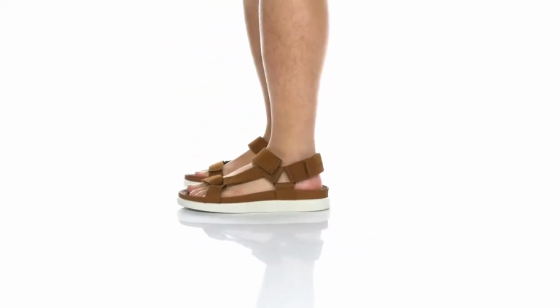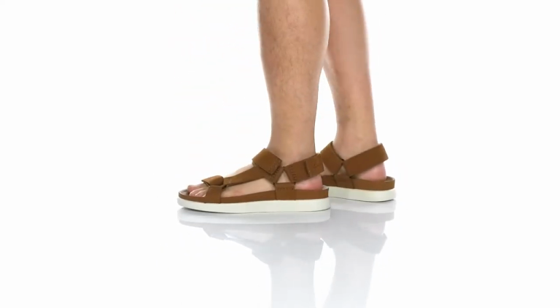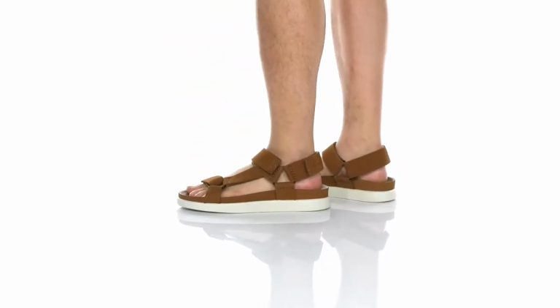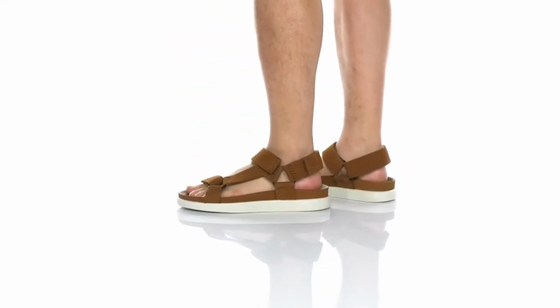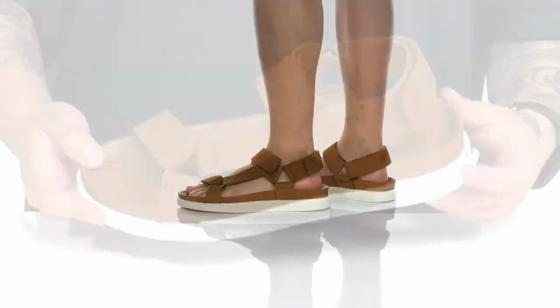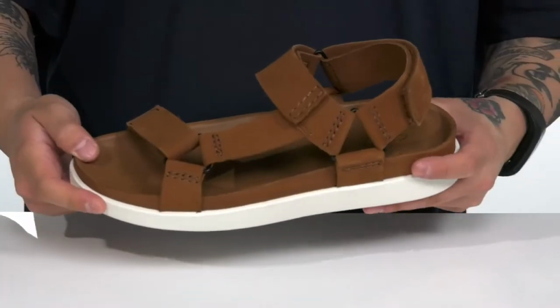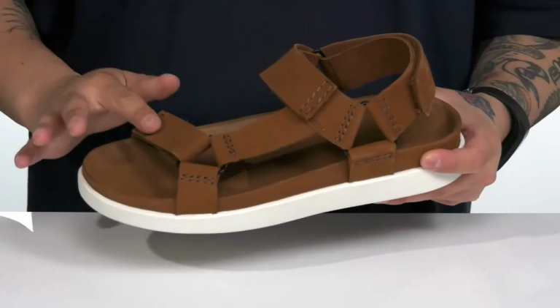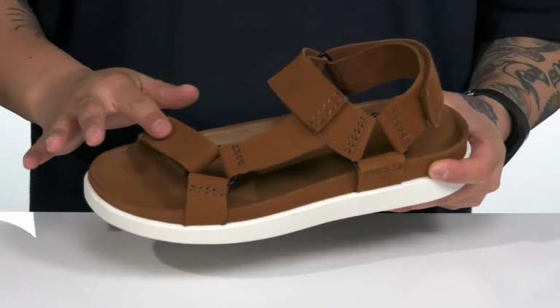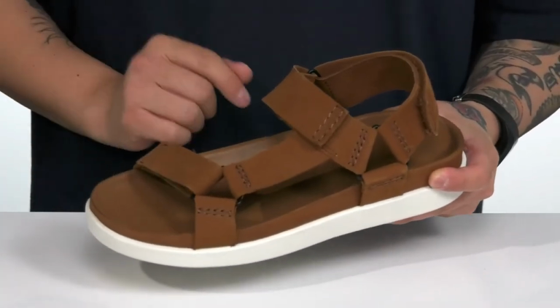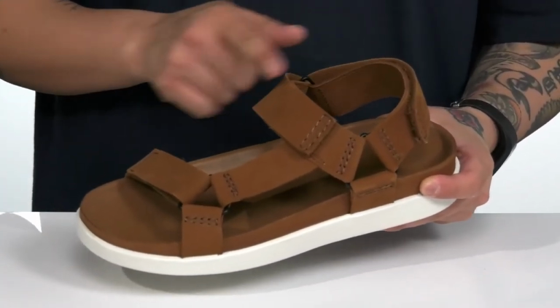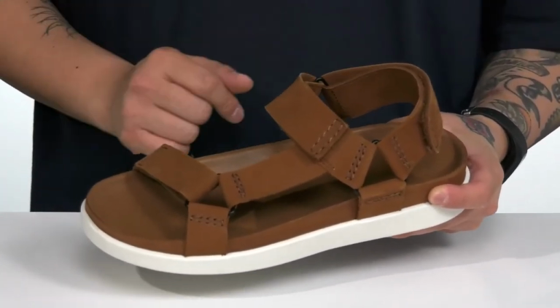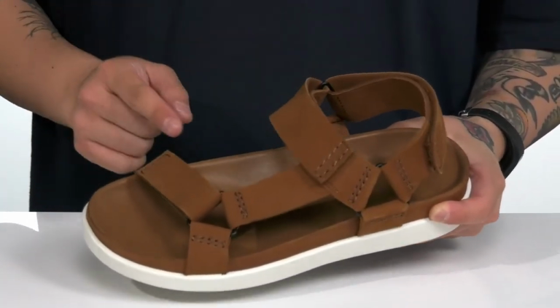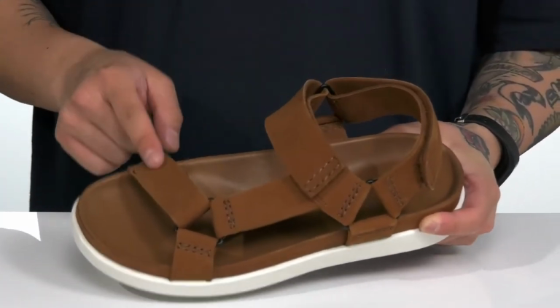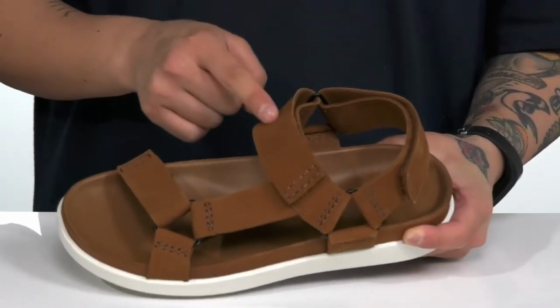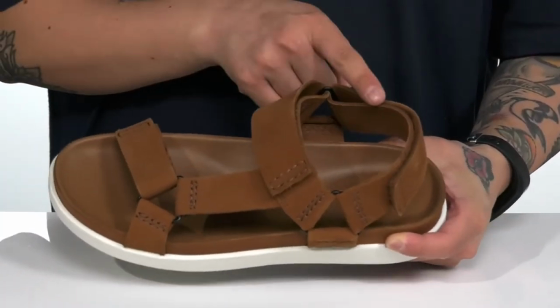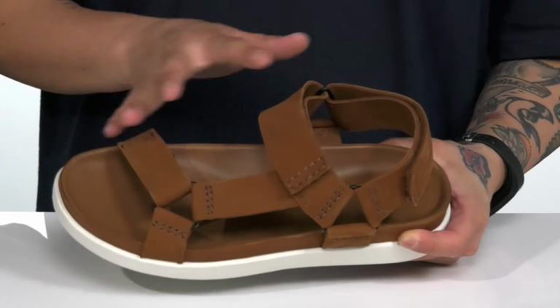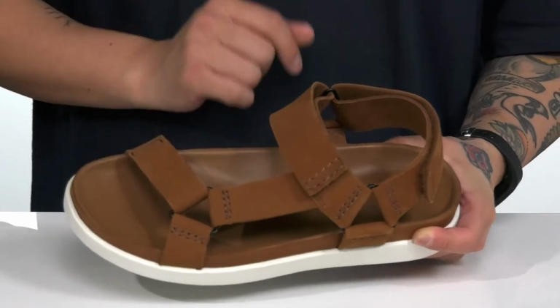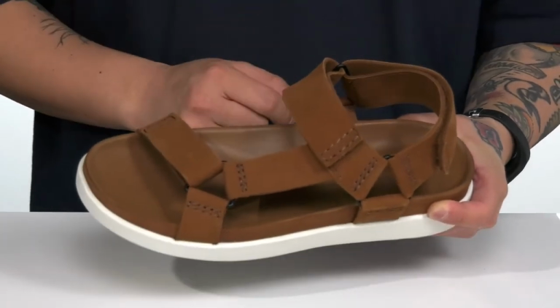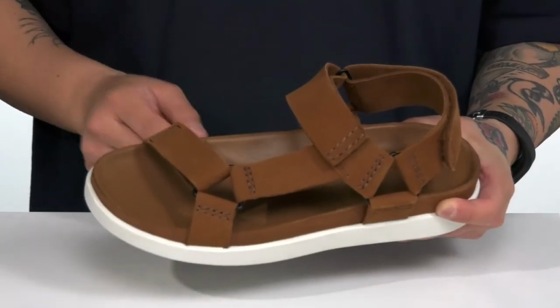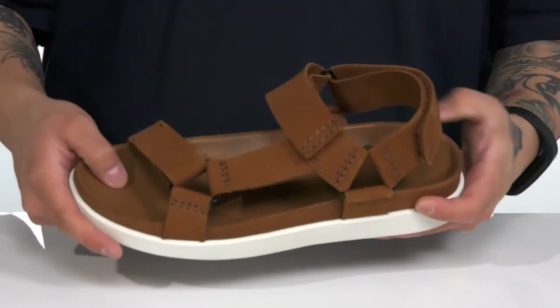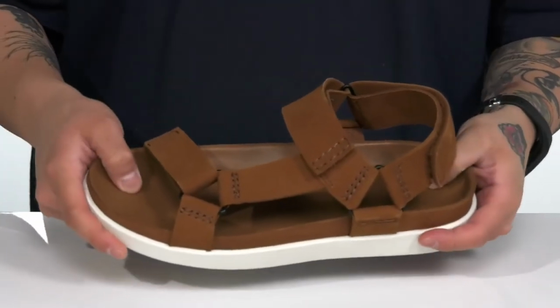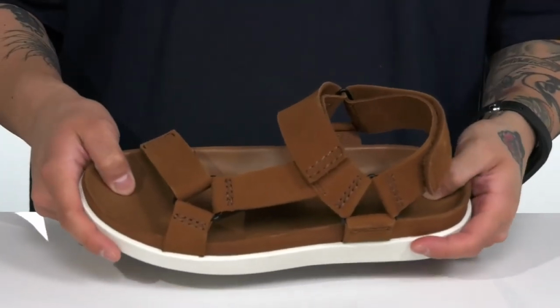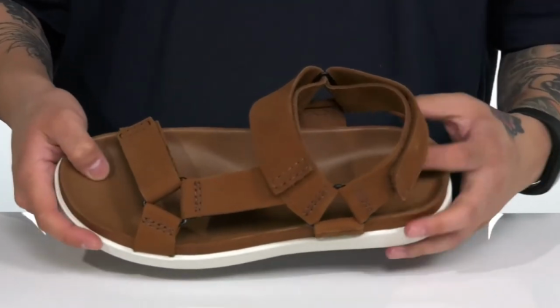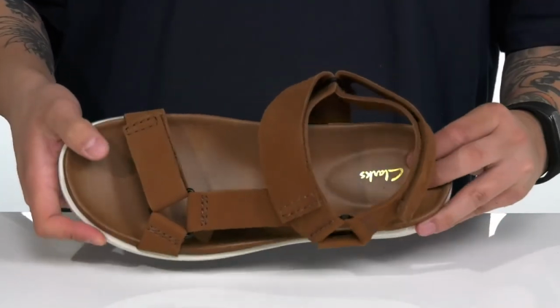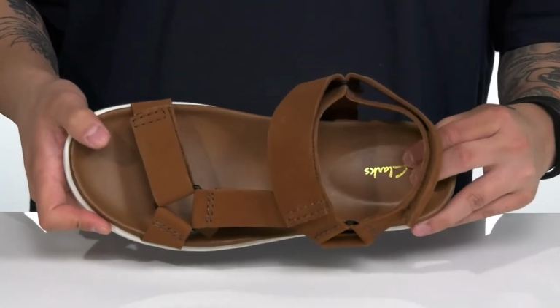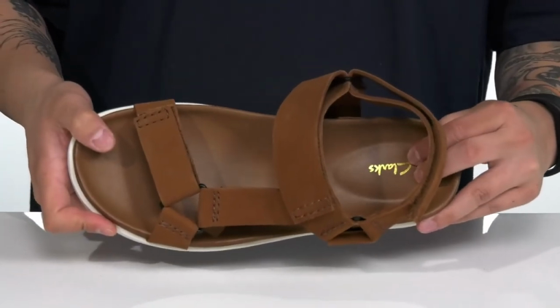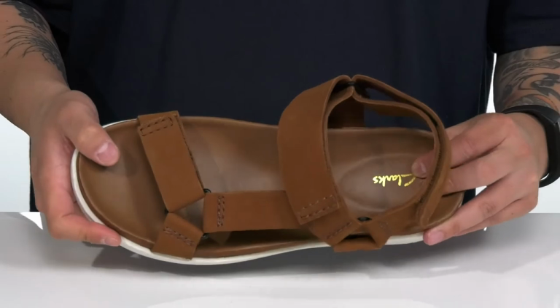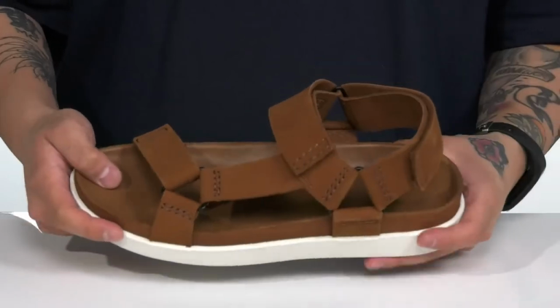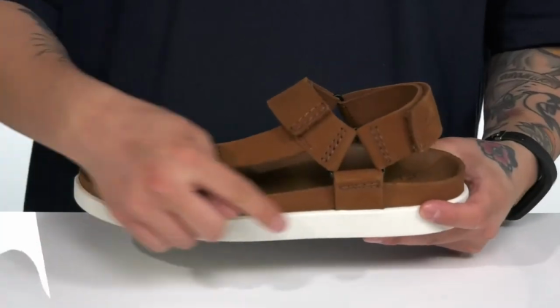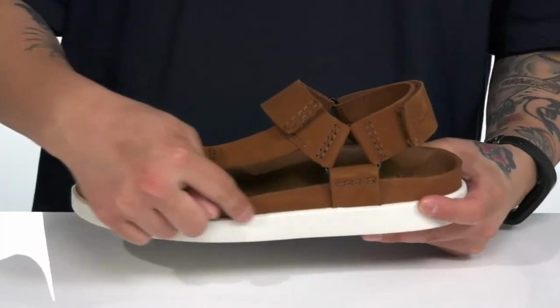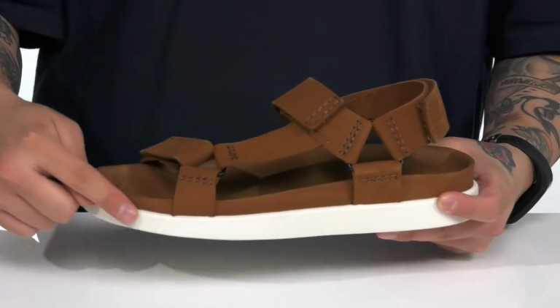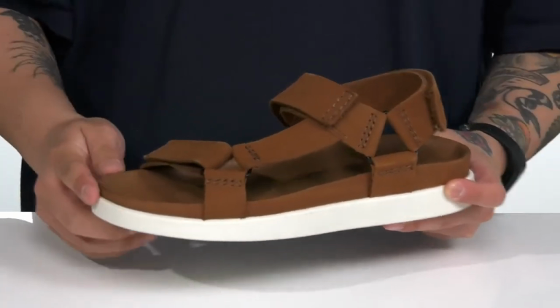The Sunder Range from Clarks is a comfortable sandal made with durable leather detailing on the strap. You've also got three hook and loop straps providing a secure fit around the foot. The cushioned footbed is going to help absorb shock, along with extra cushioning at the heel area.